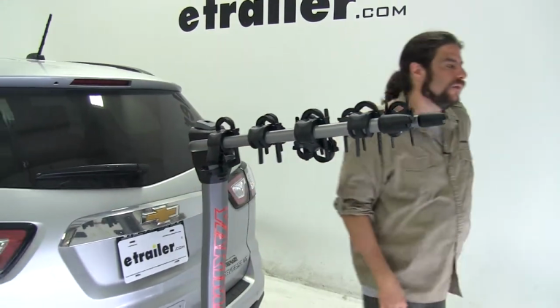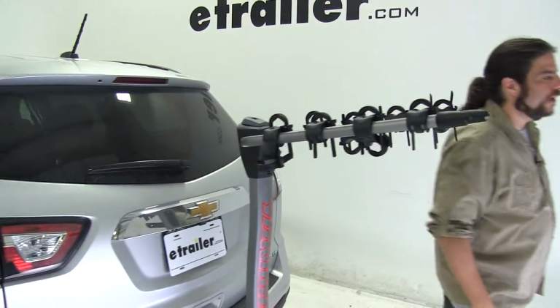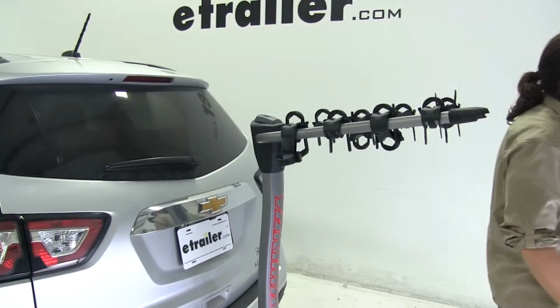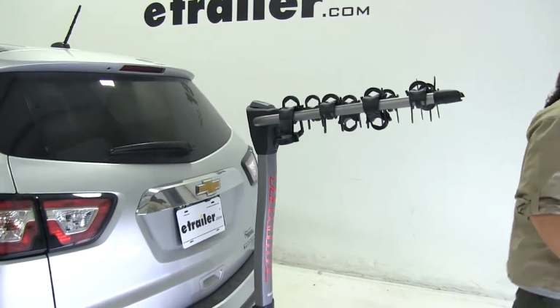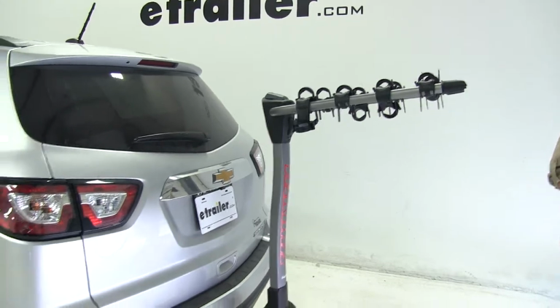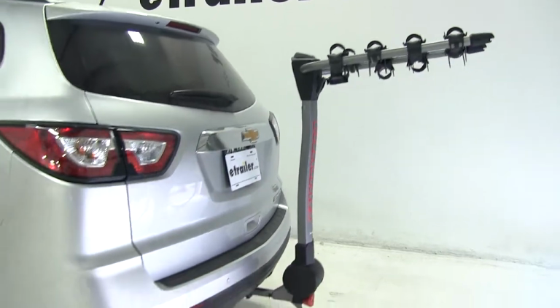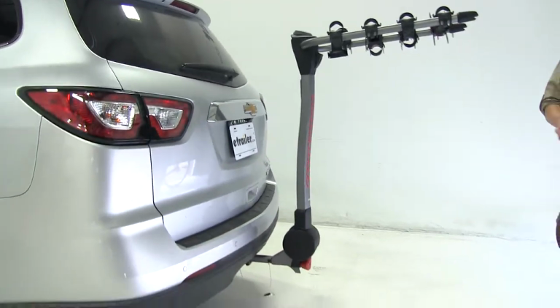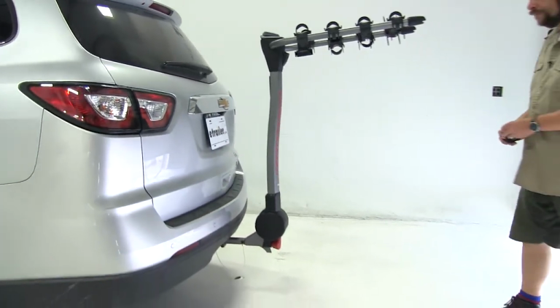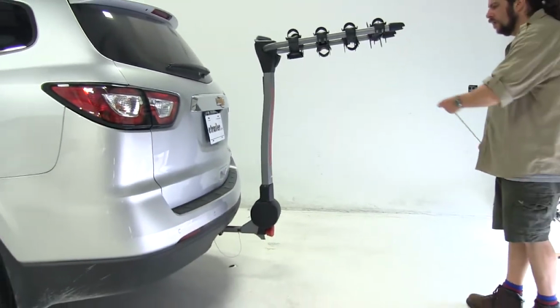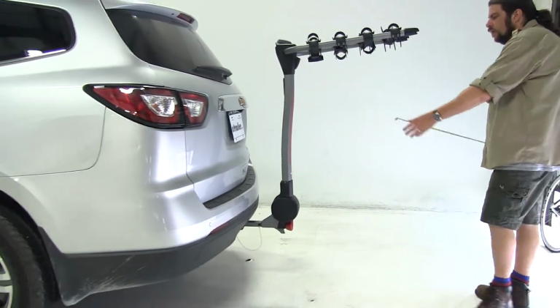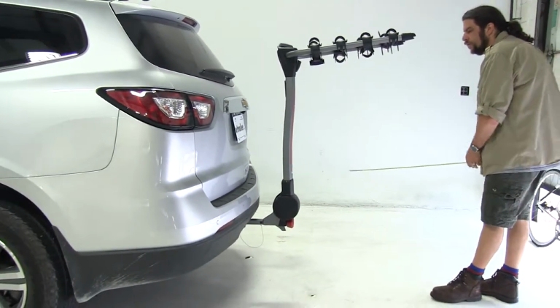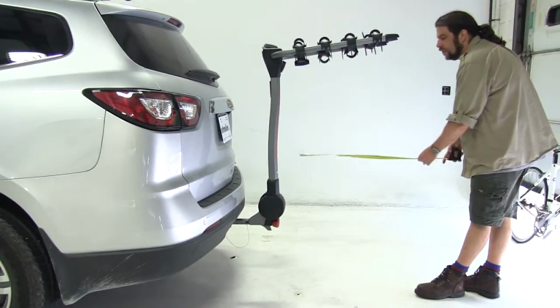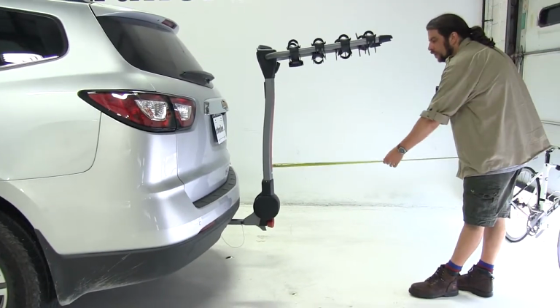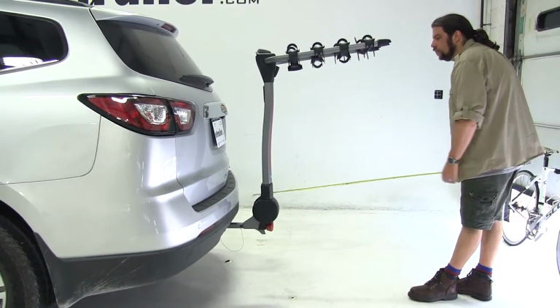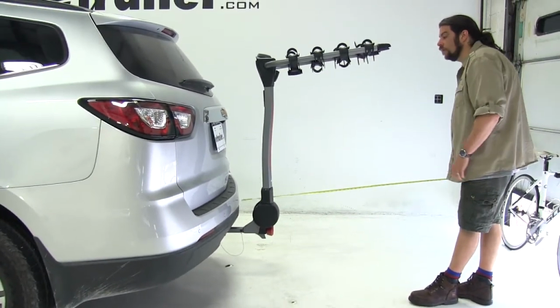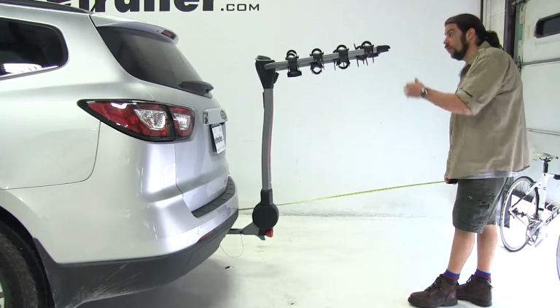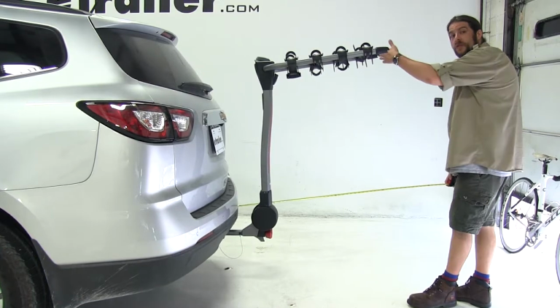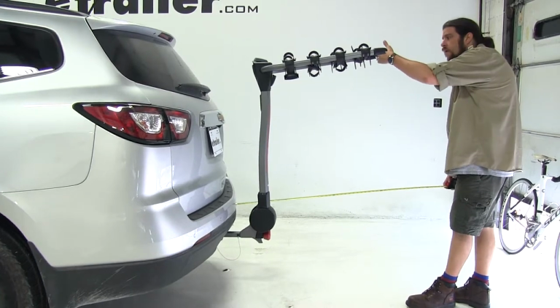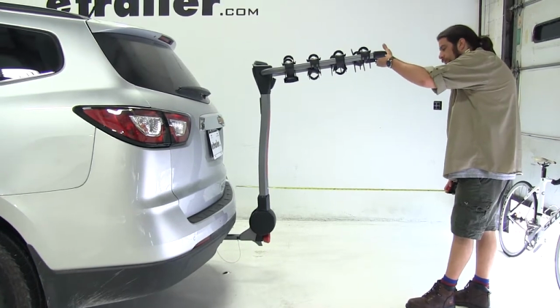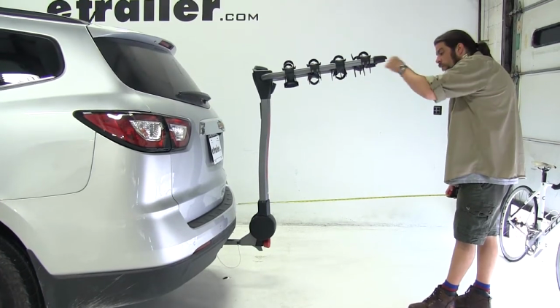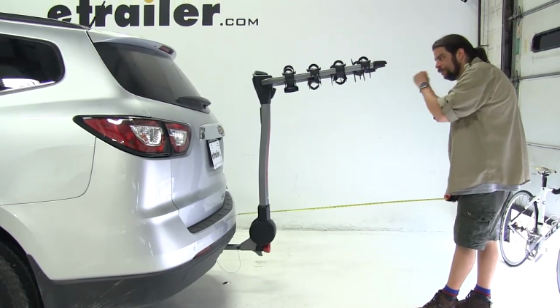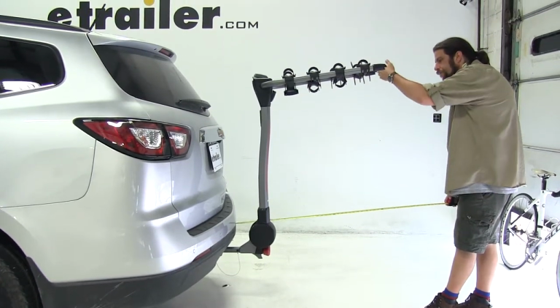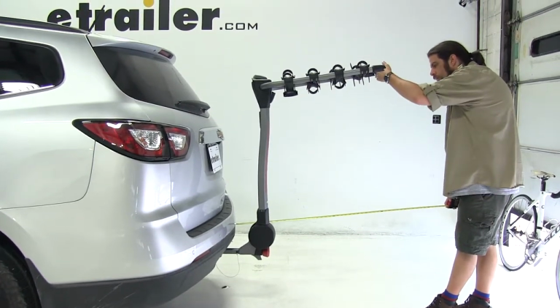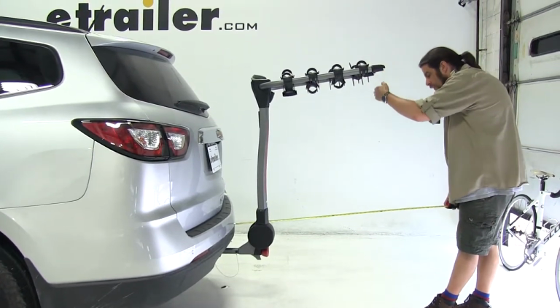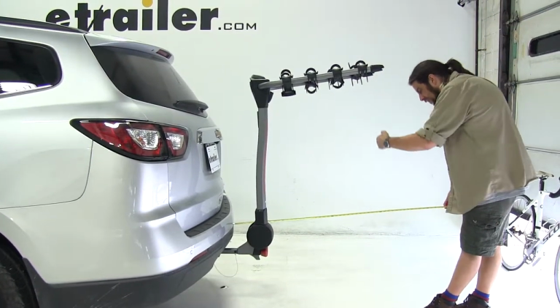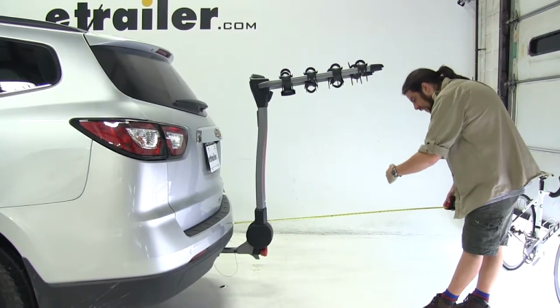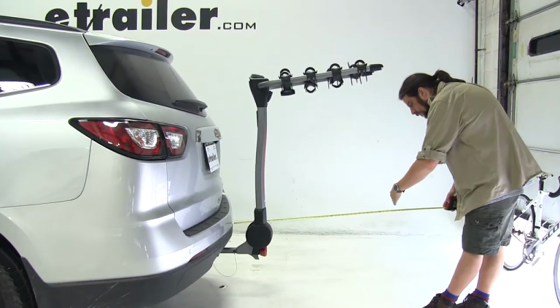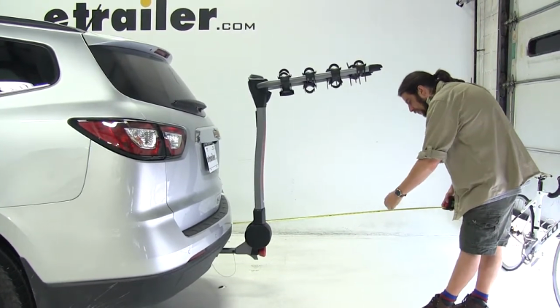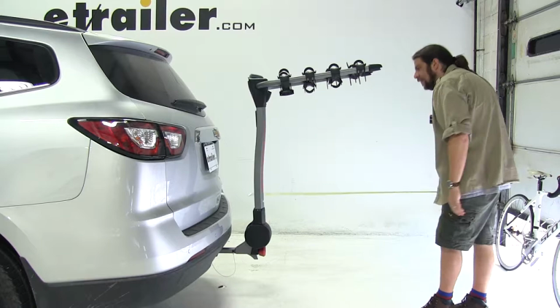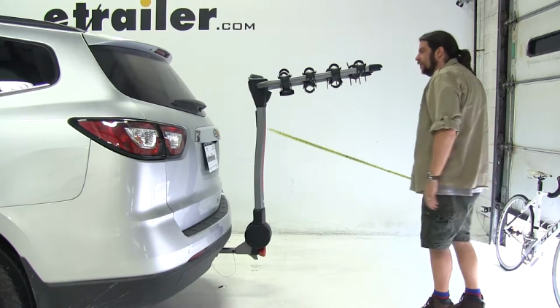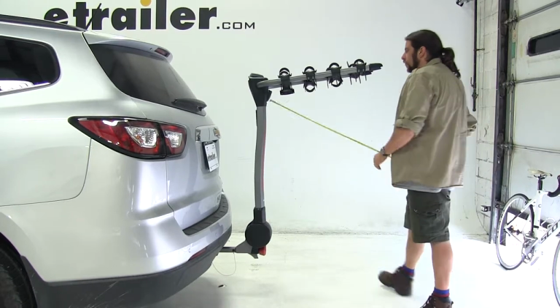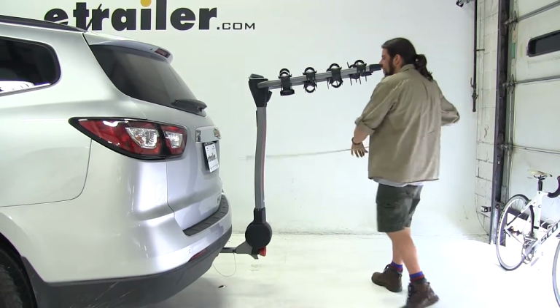With the bike rack in this position, I'd like to give you a couple quick measurements. Measuring from the edge of the bumper to our outermost point, which is going to be our arm here, we've added about 39 and a half inches to the rear of the vehicle.